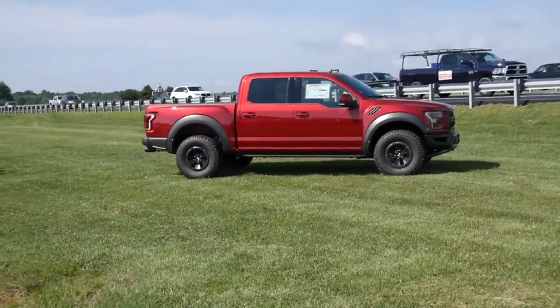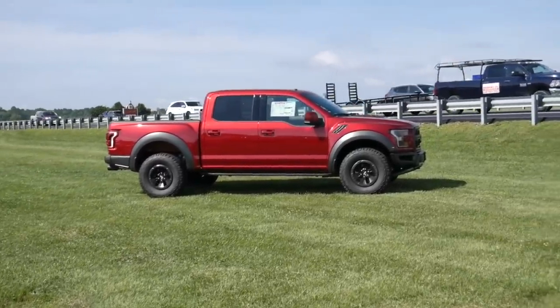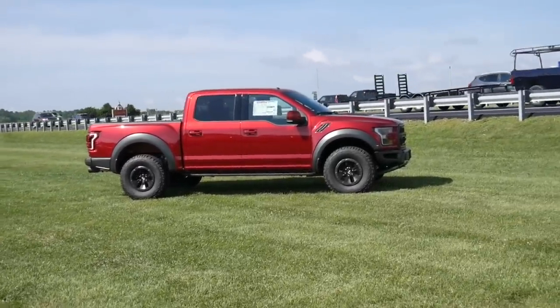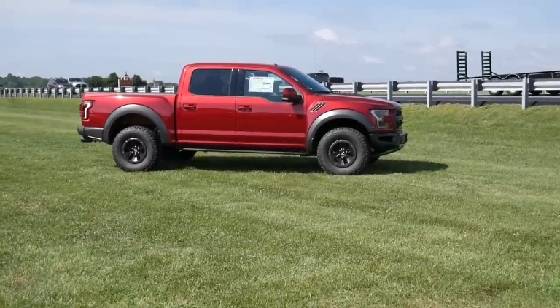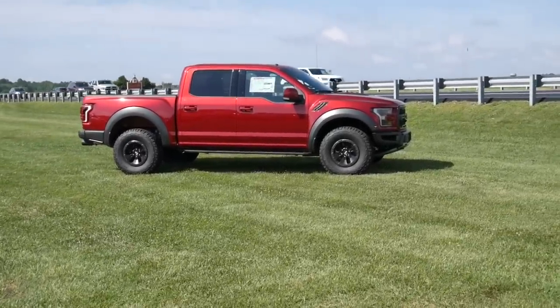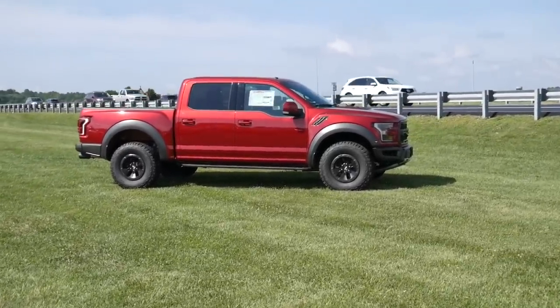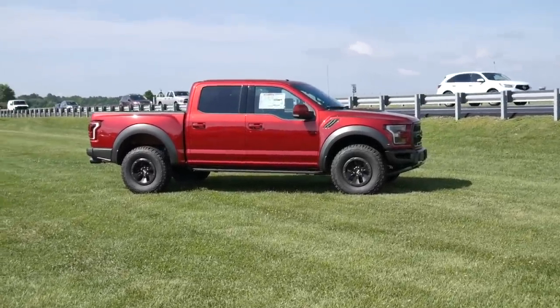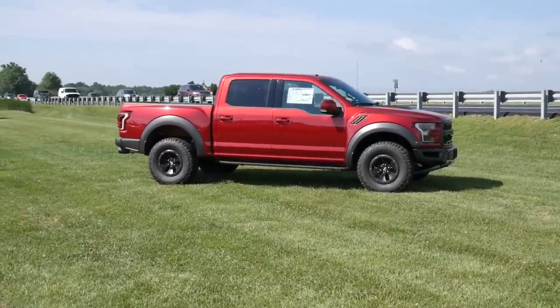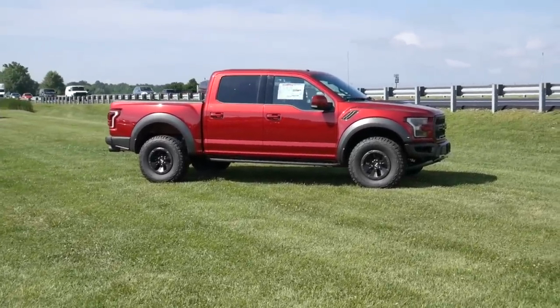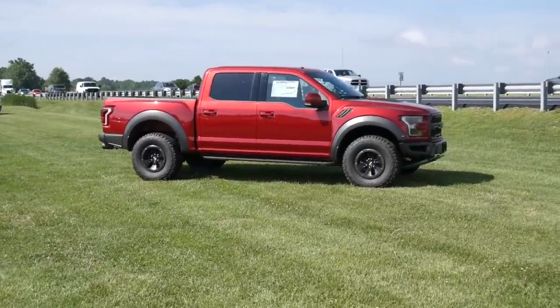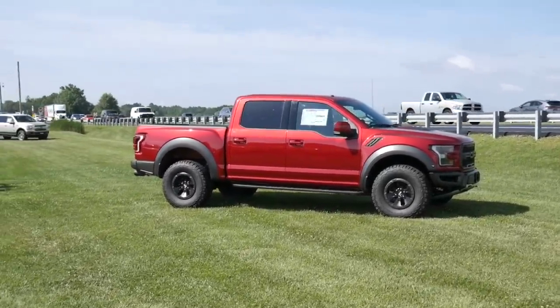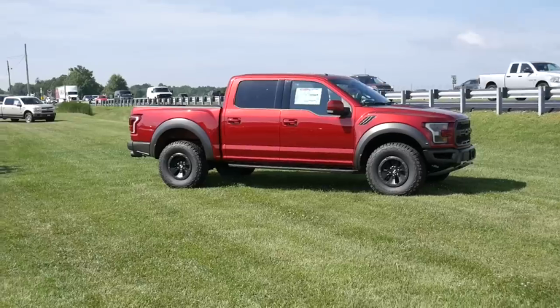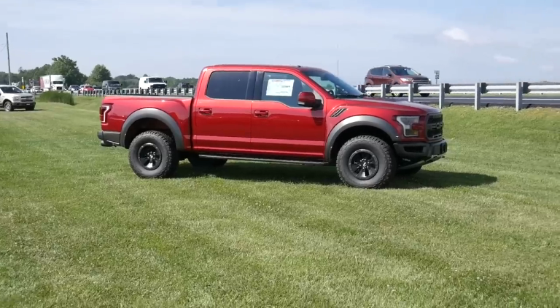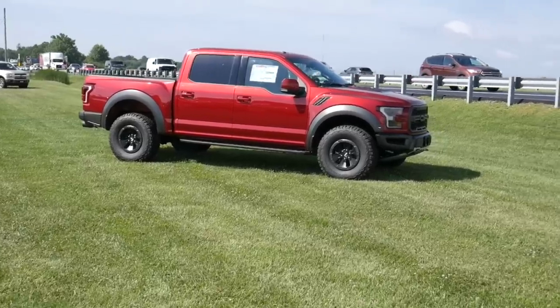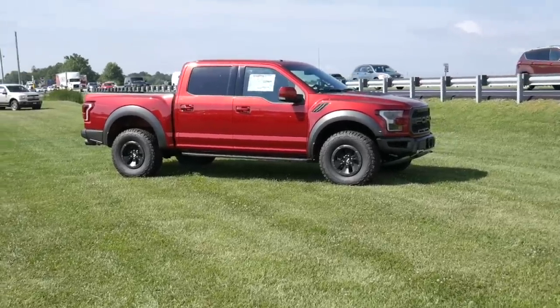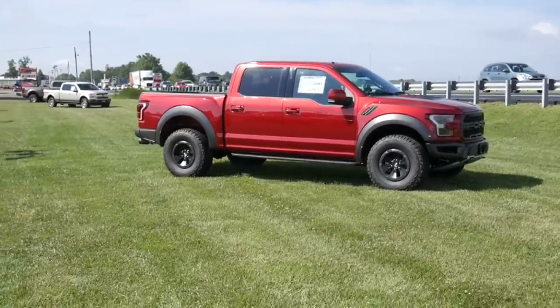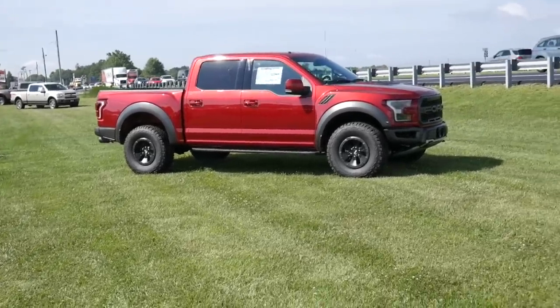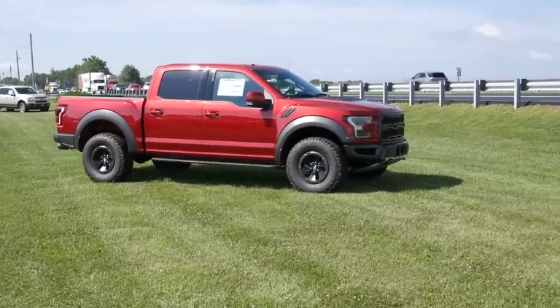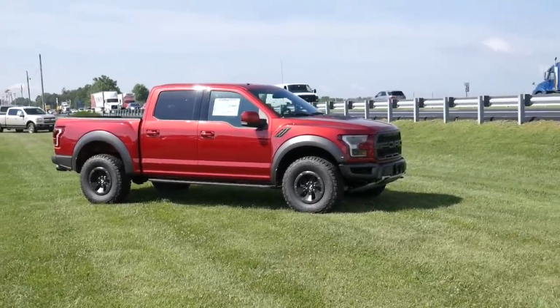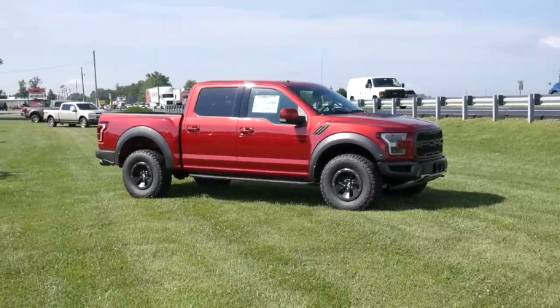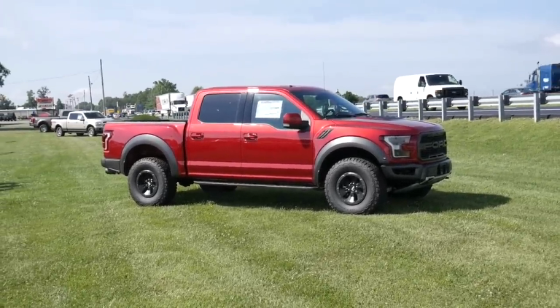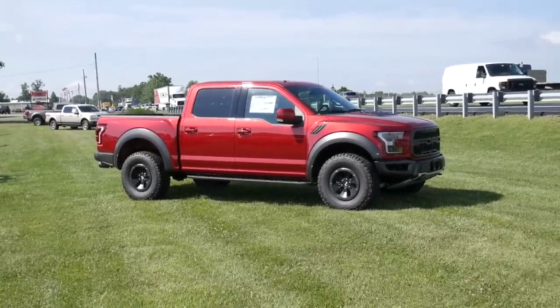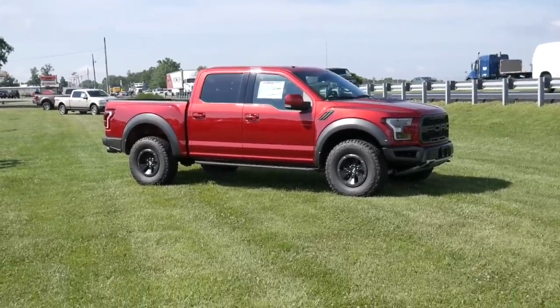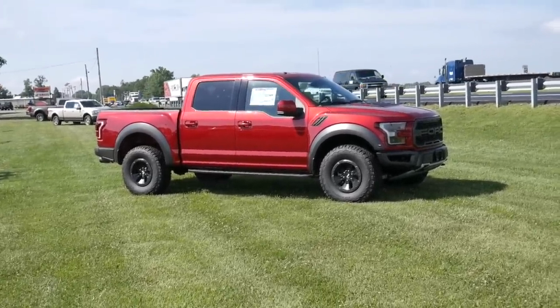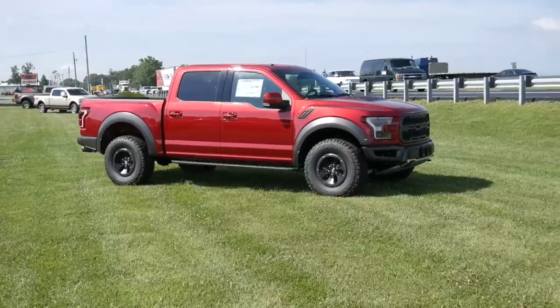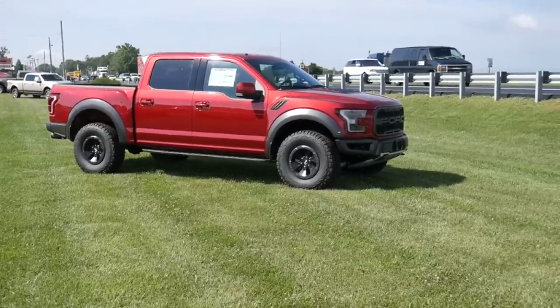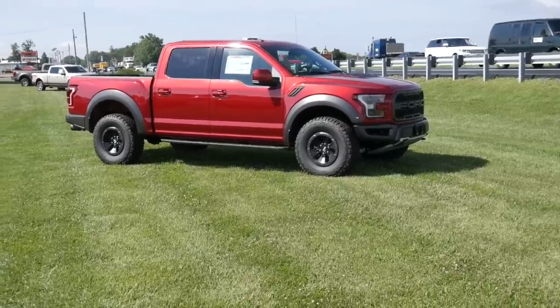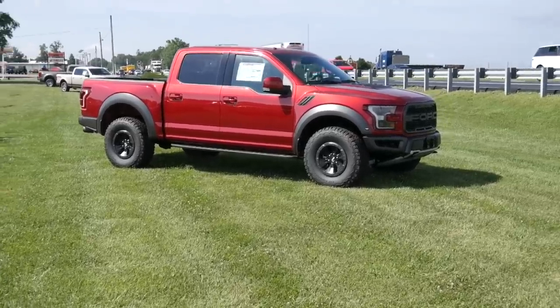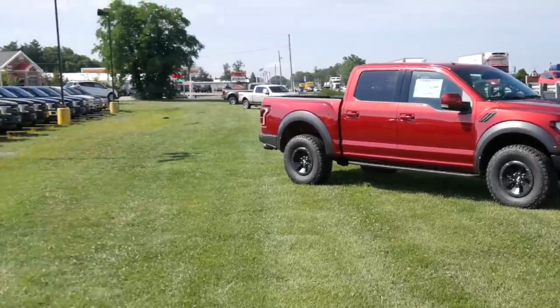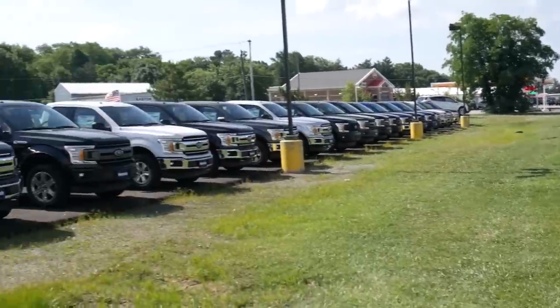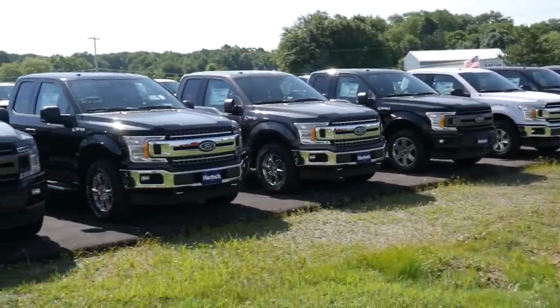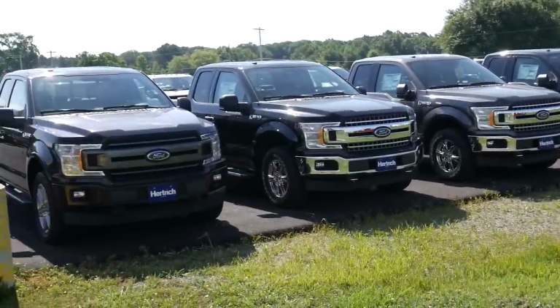It looks mind-boggling and it is so good that you can't buy one right away. There's a lot of waiting period and it has no competition at all. That is the Raptor for you. Now obviously I'm going to do a full dedicated video on the Raptor, so let's look at other cars present here.